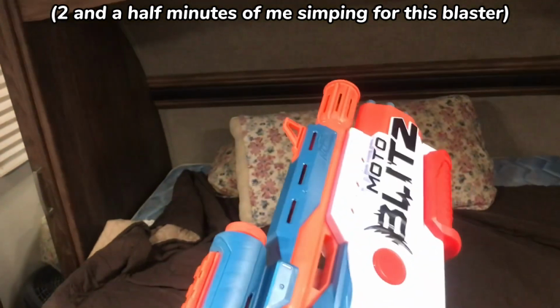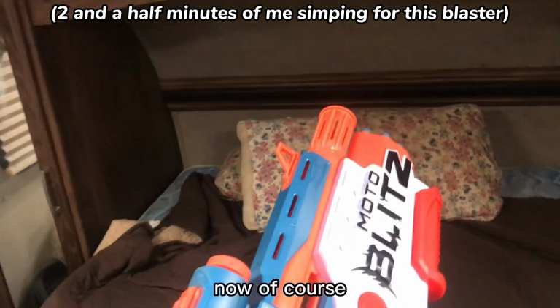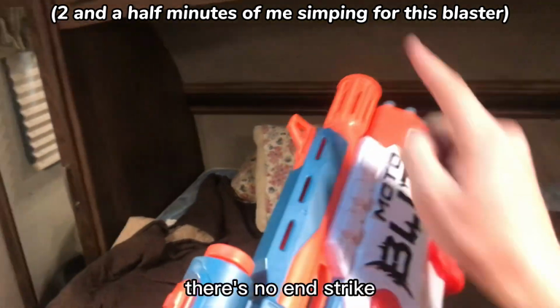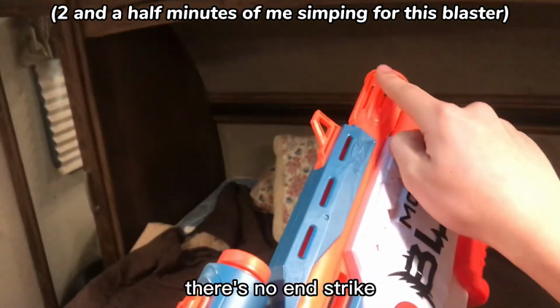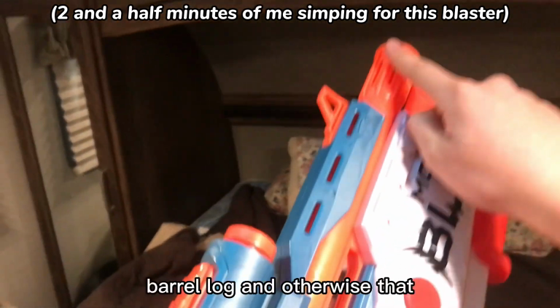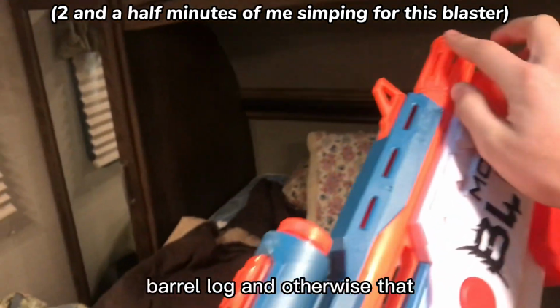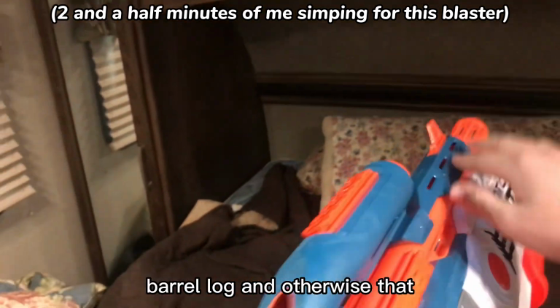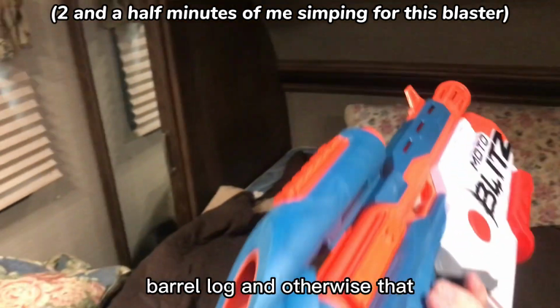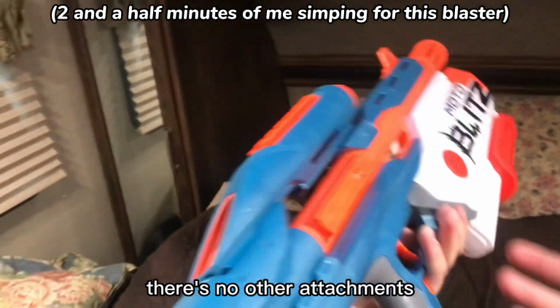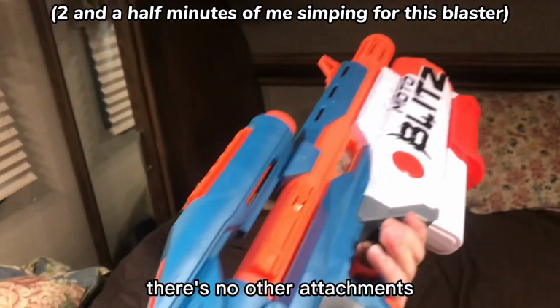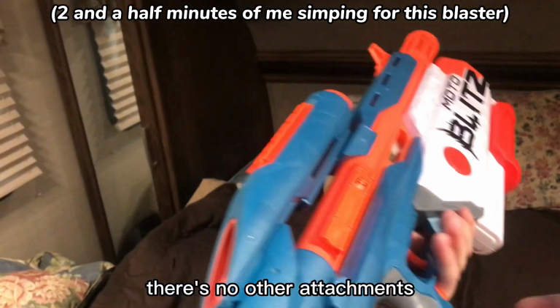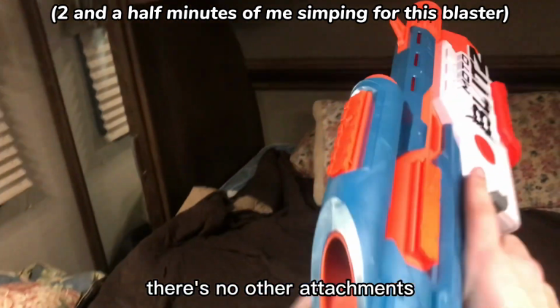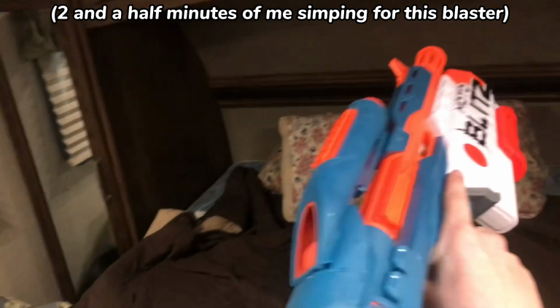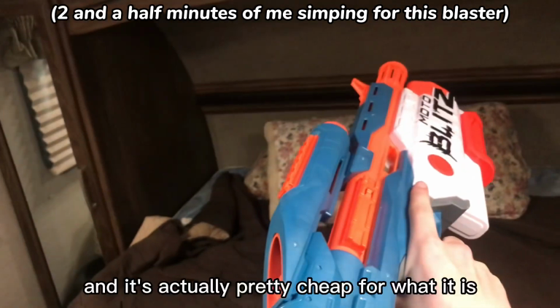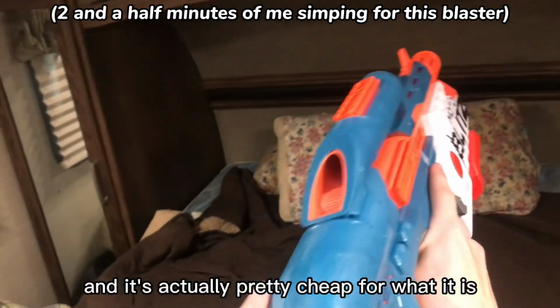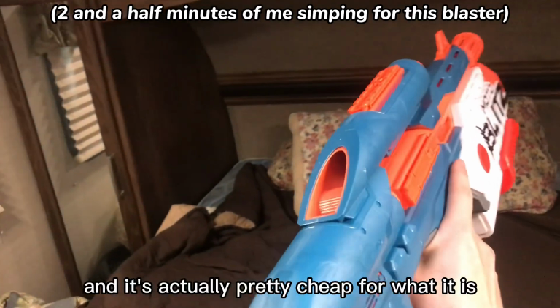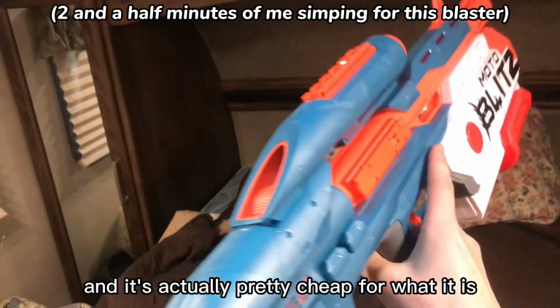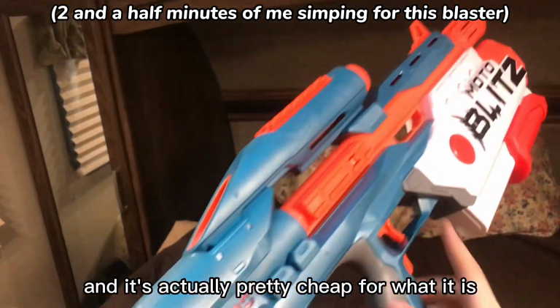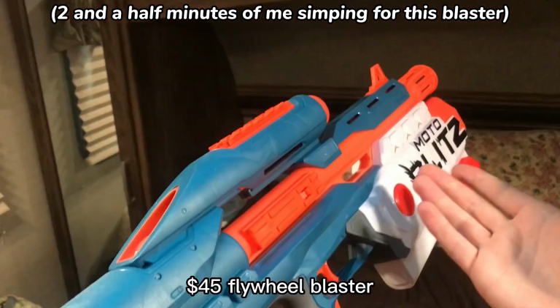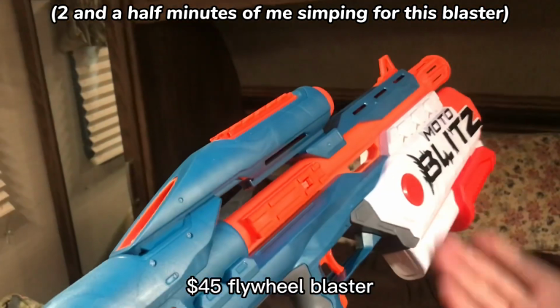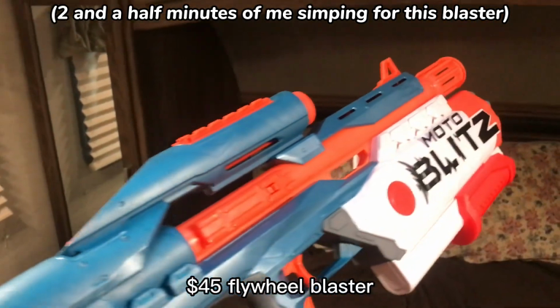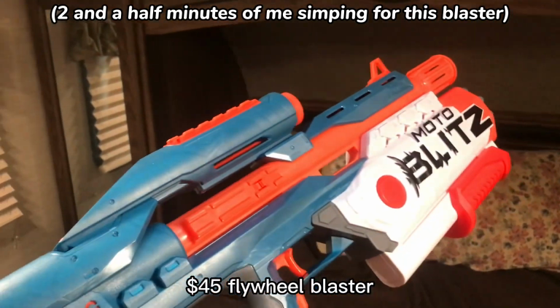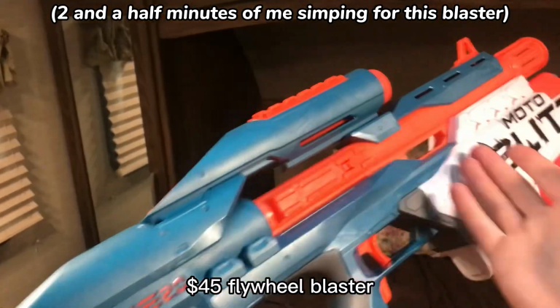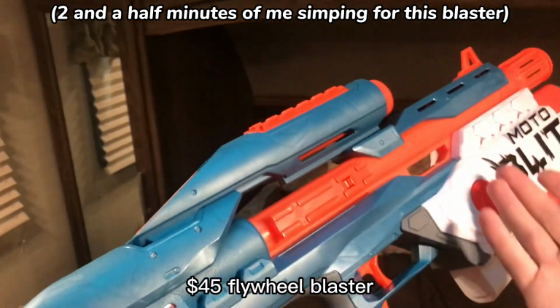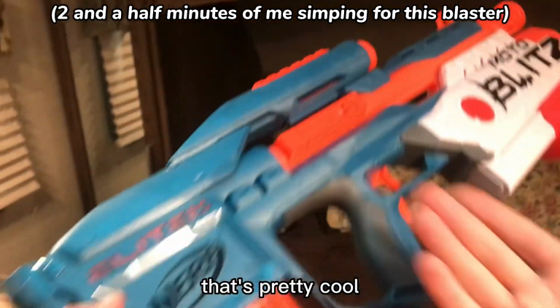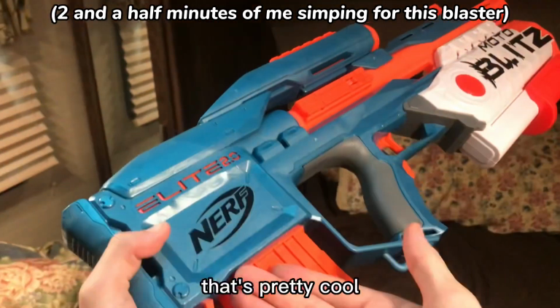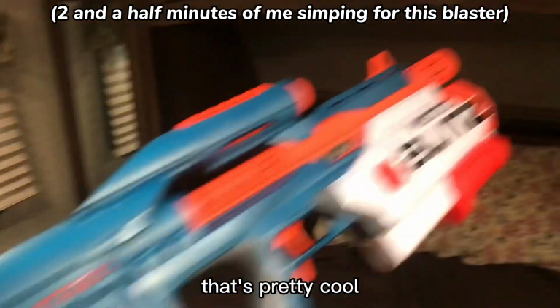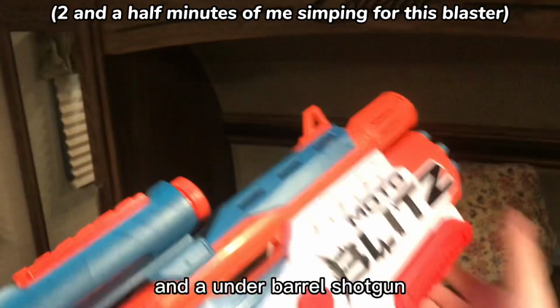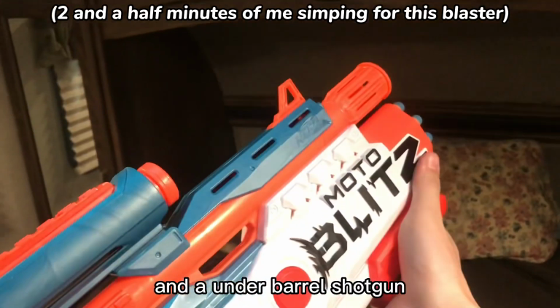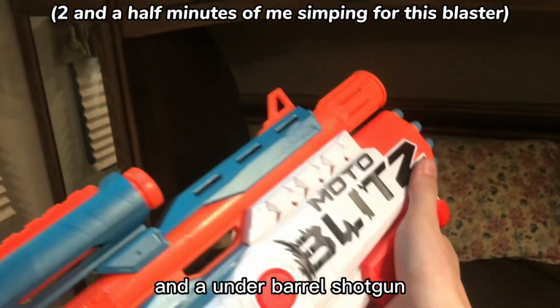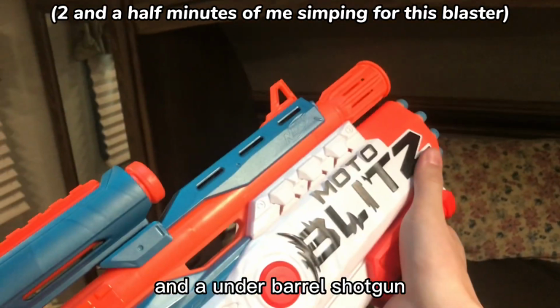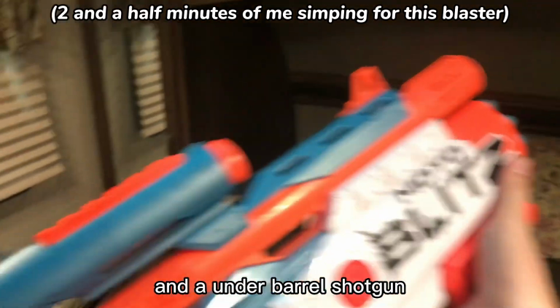There's no end-strike barrel lug, and otherwise there are no other attachments. And it's actually pretty cheap for what it is — $45 for a flywheel blaster that's pretty cool and has an underbarrel shotgun.